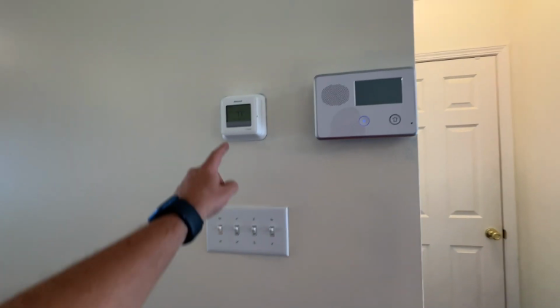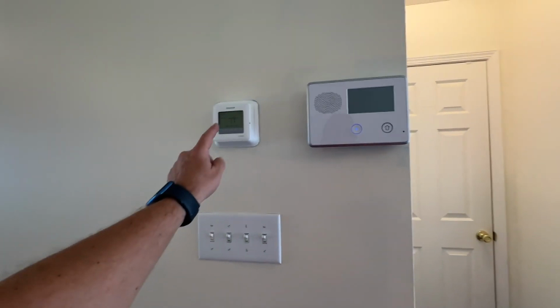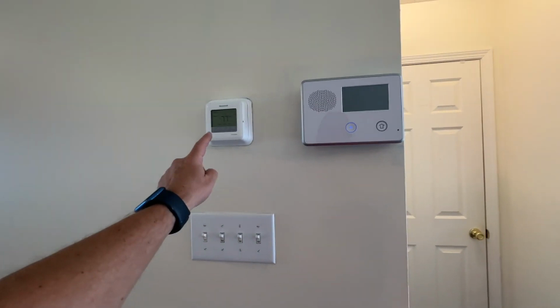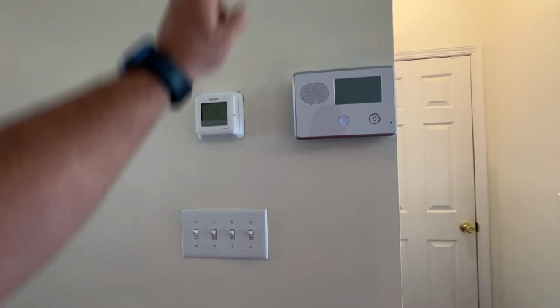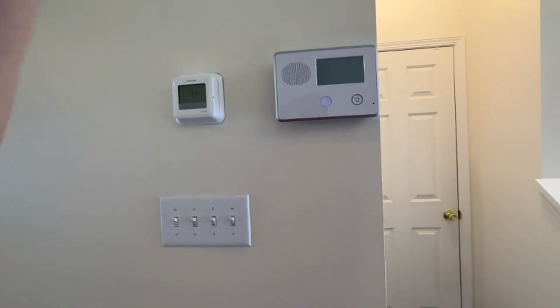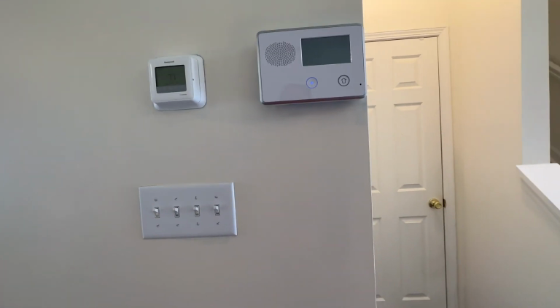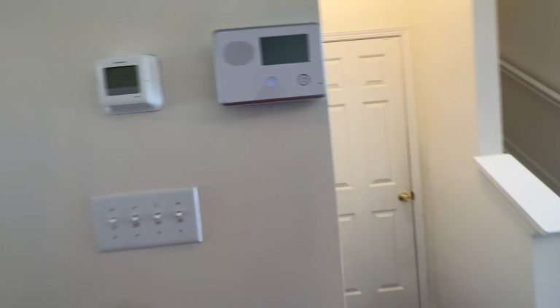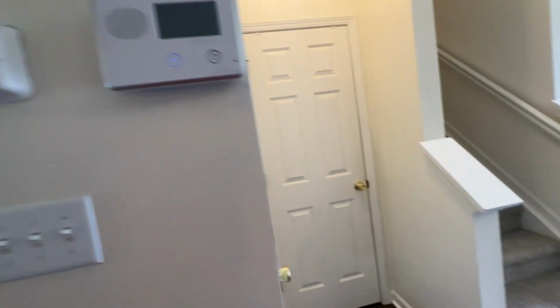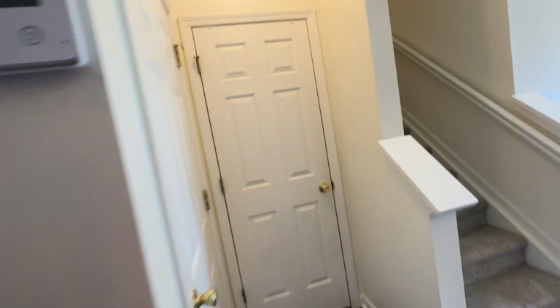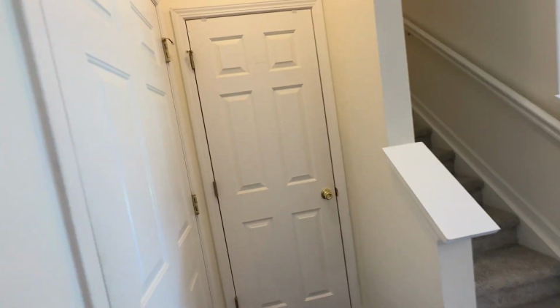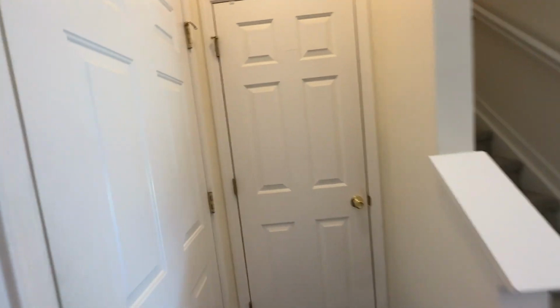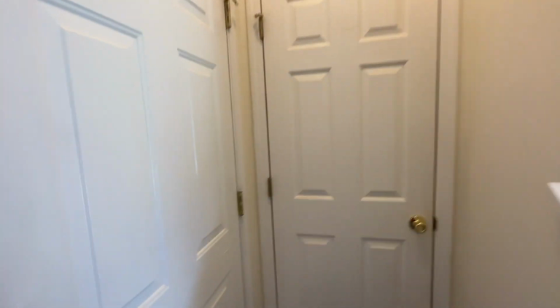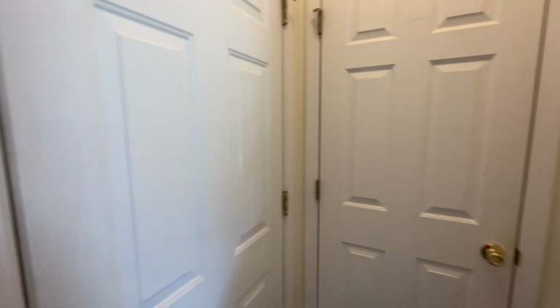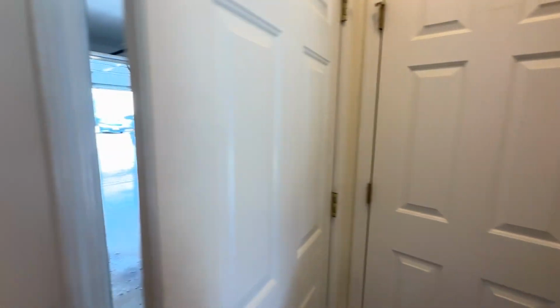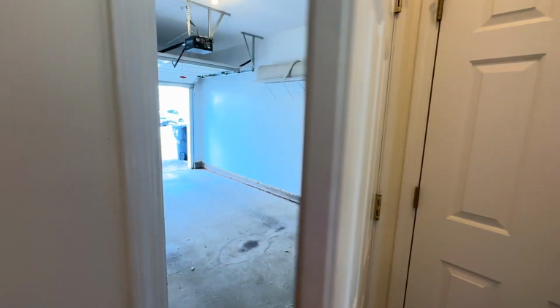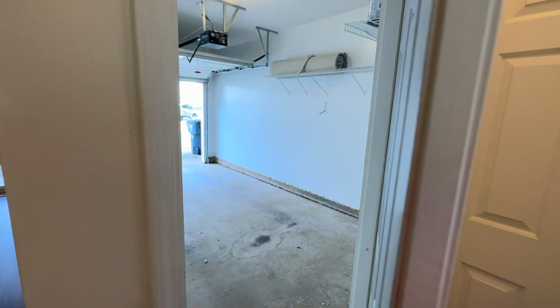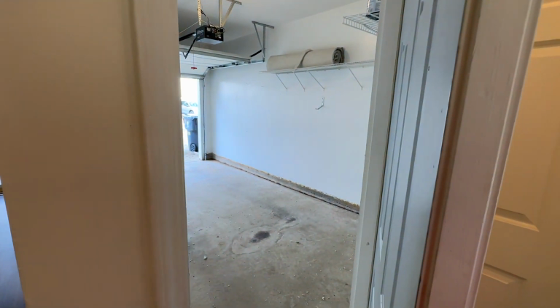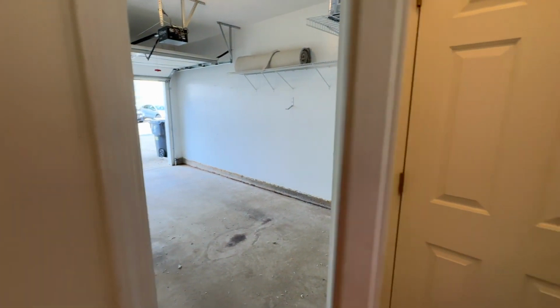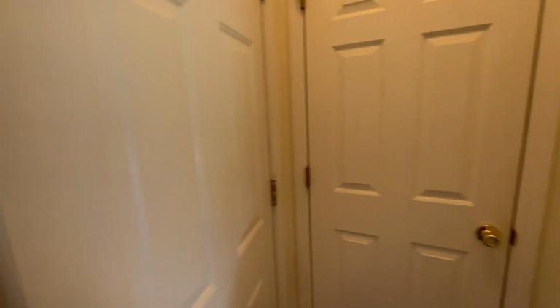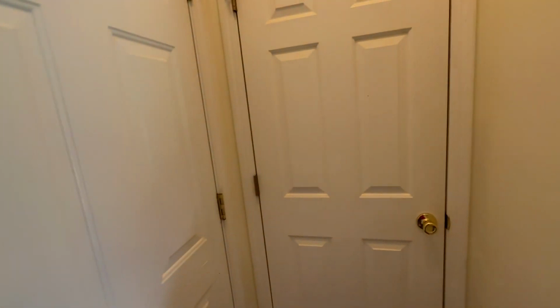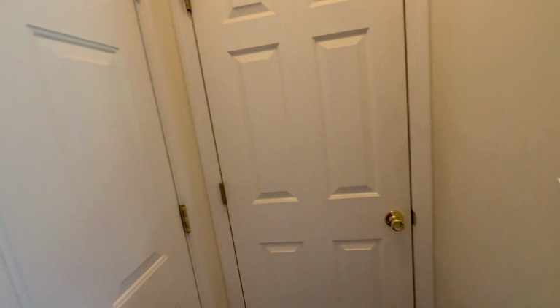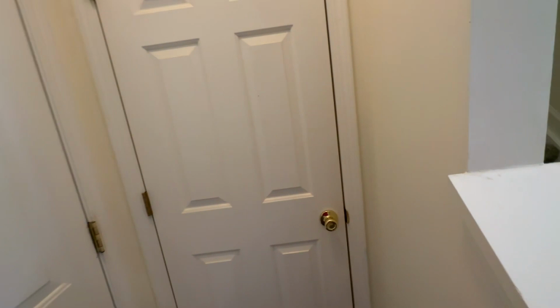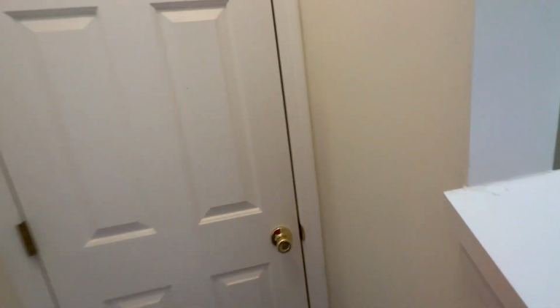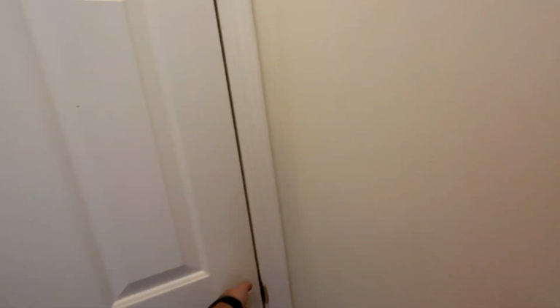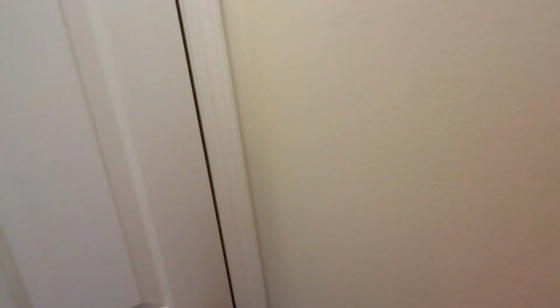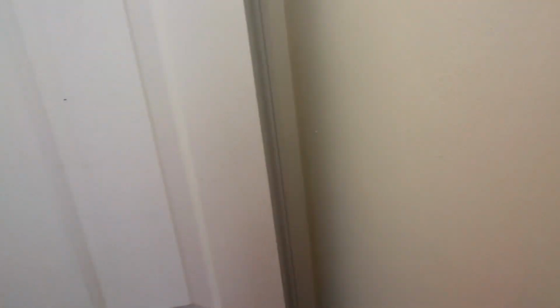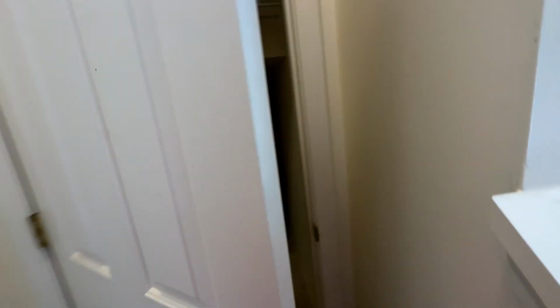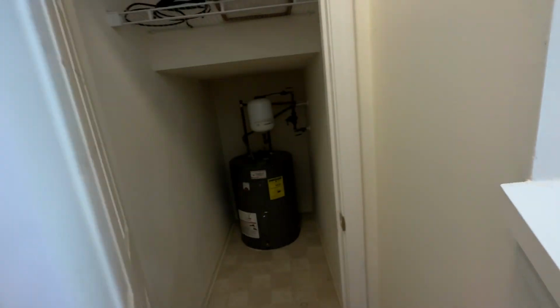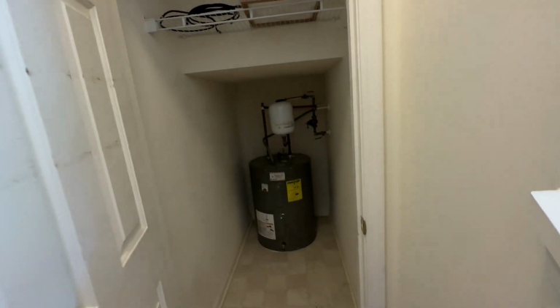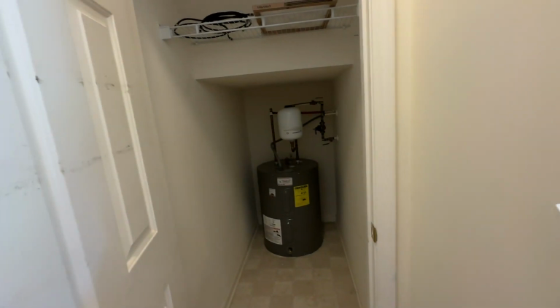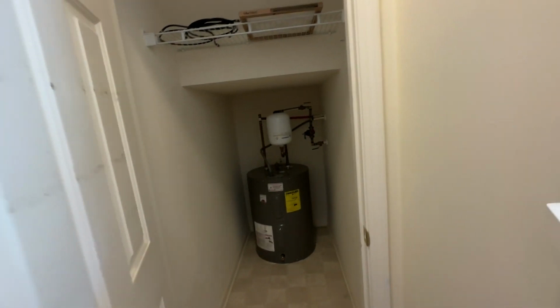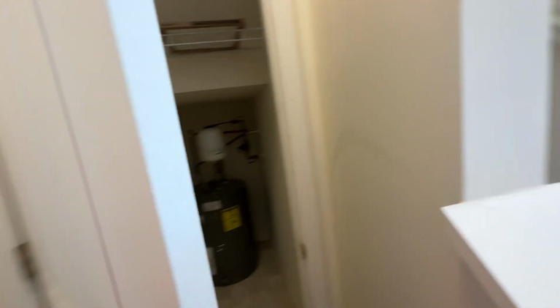It has dual thermostats, one up and one down. This of course is the door to the garage, and here we have an electric water heater in a big closet for storing stuff.